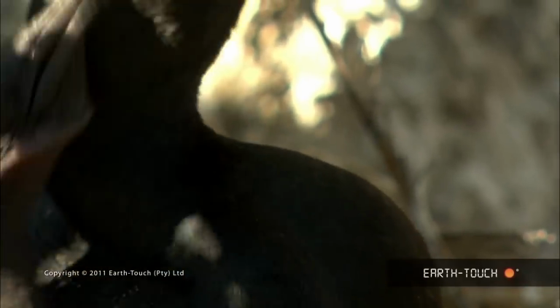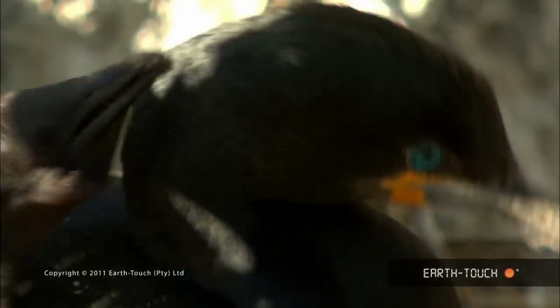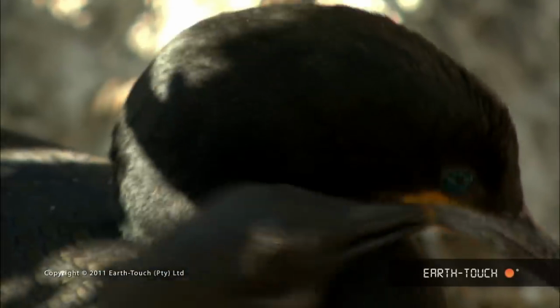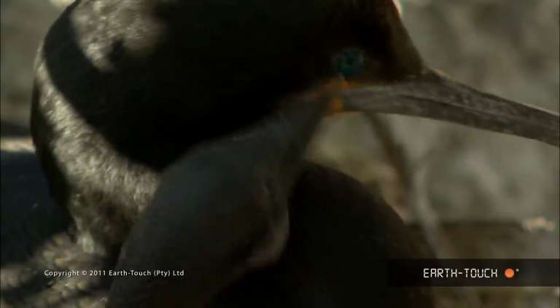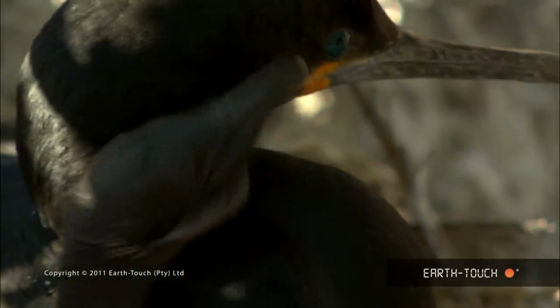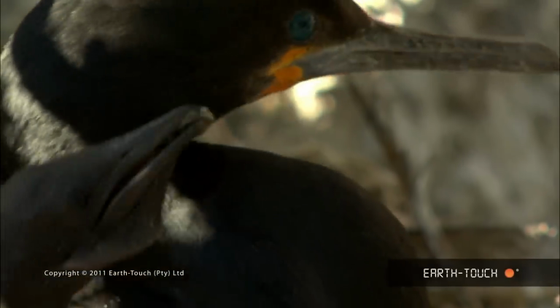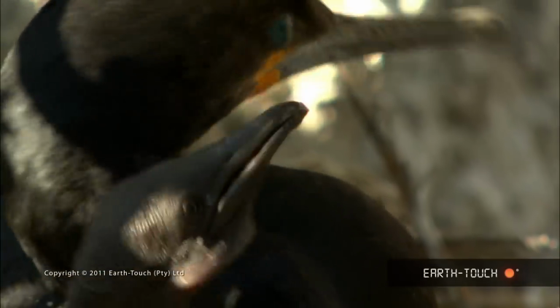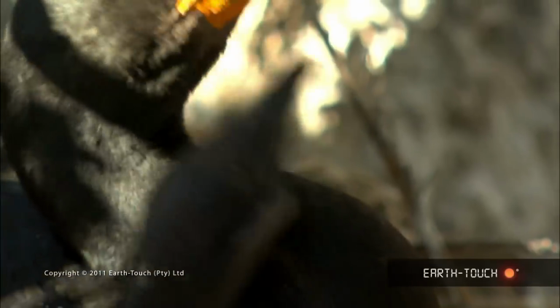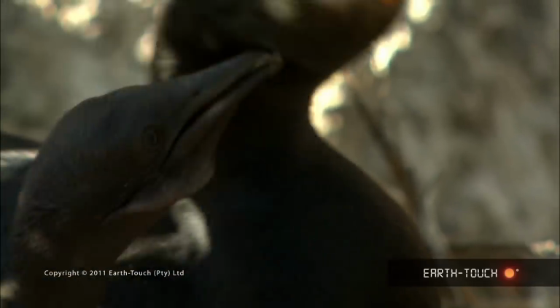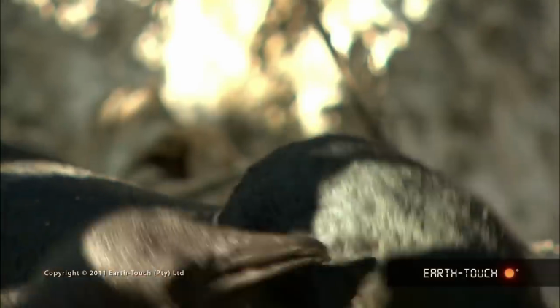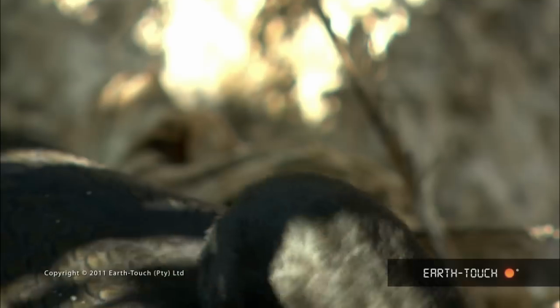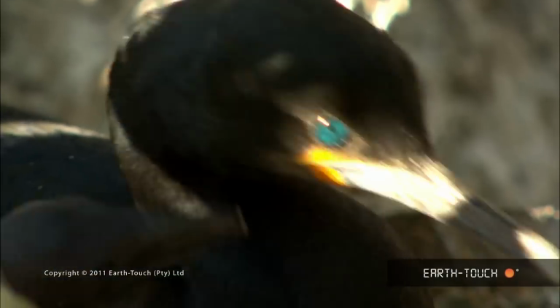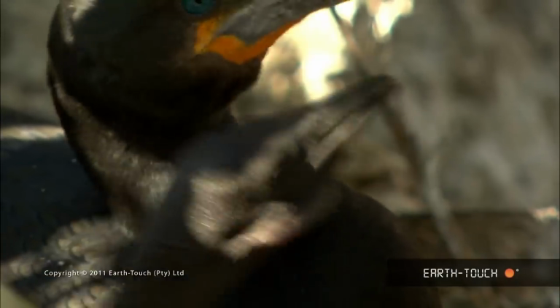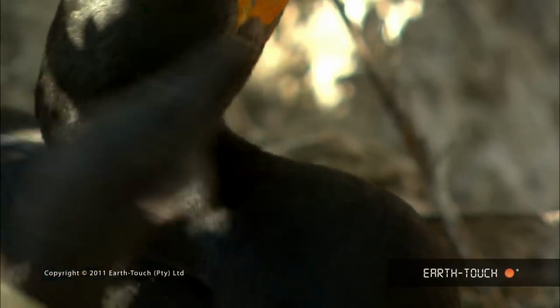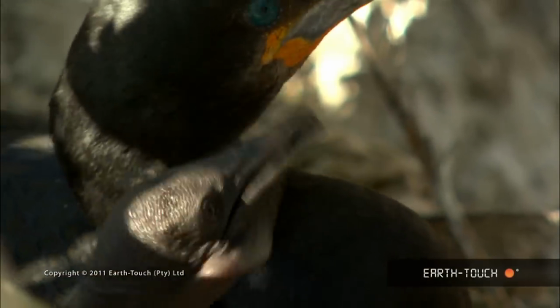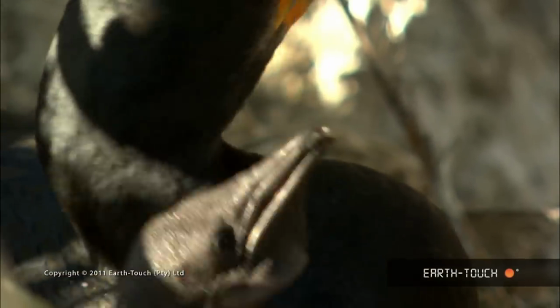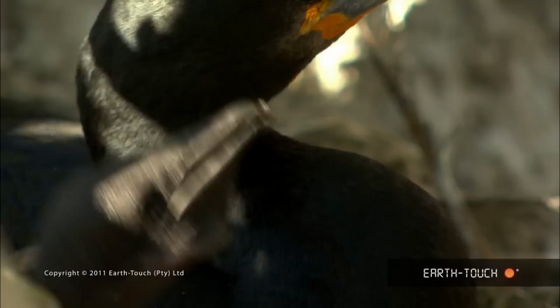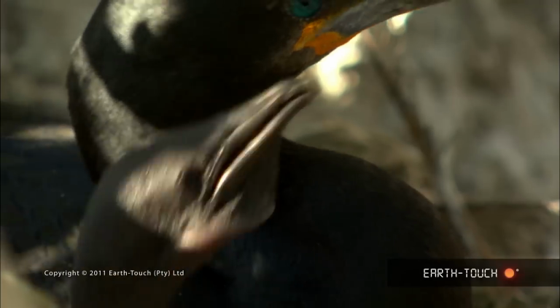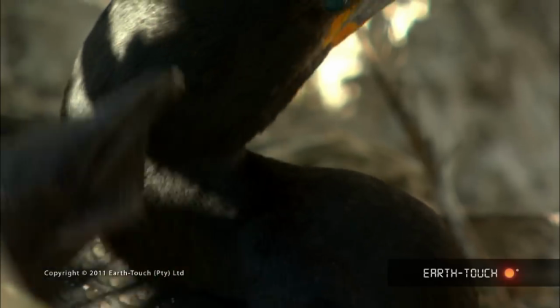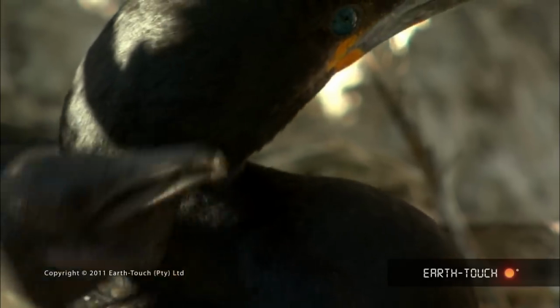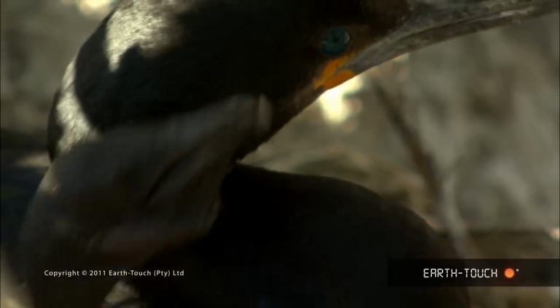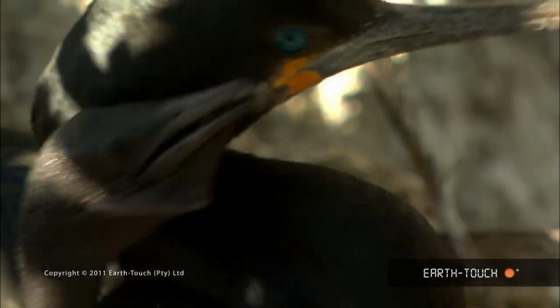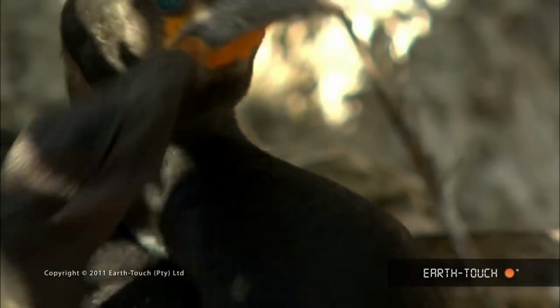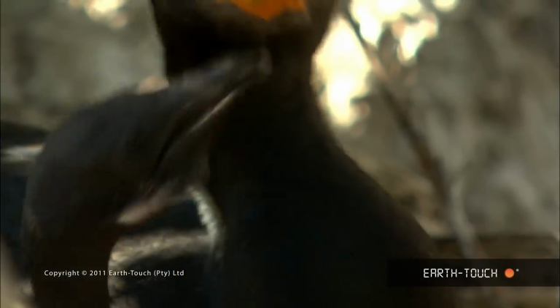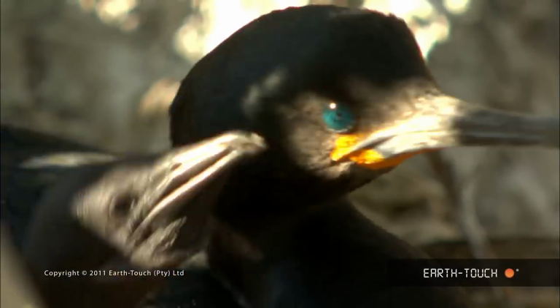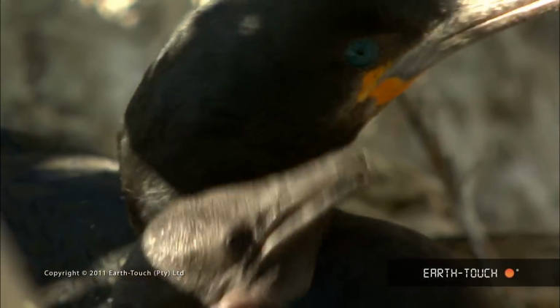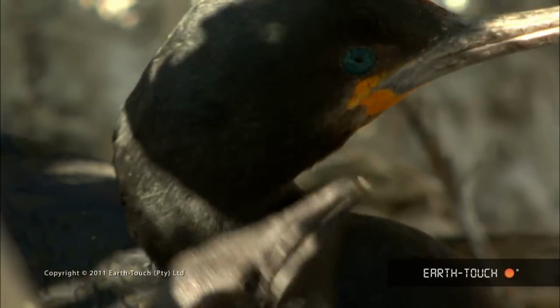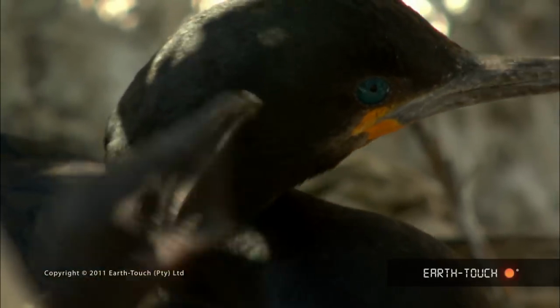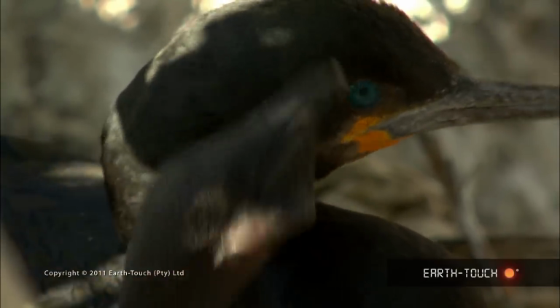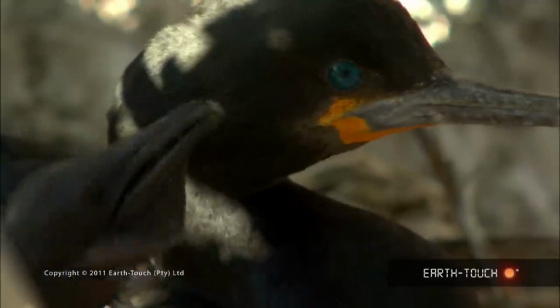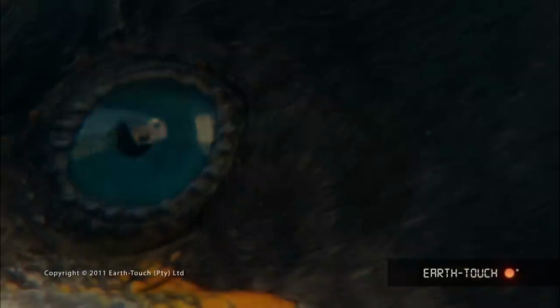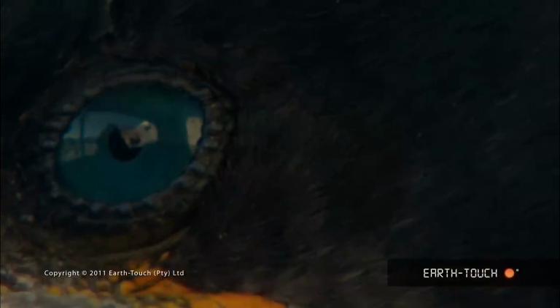There is a young fledgling there, probably about two weeks old — still bare of feathers and wool, and as always absolutely insistent on being fed.